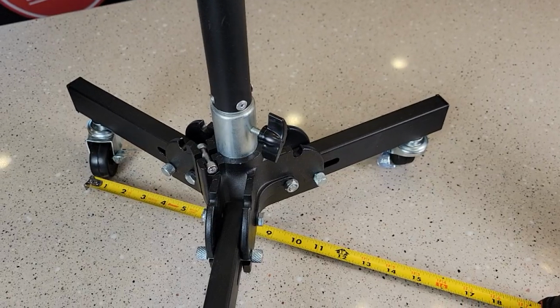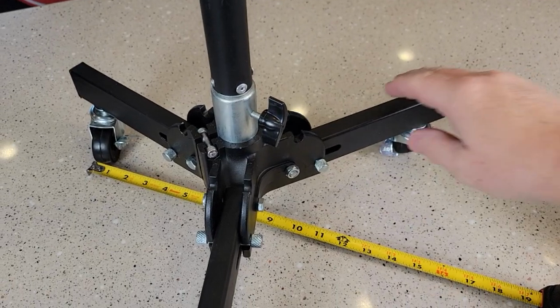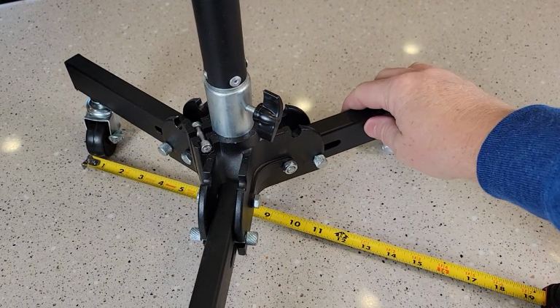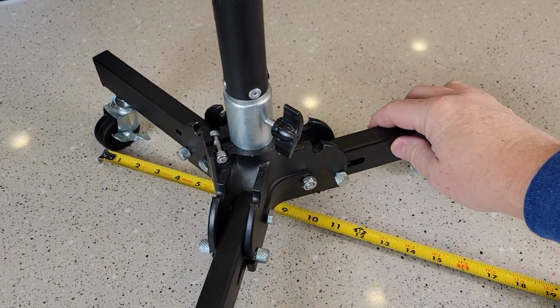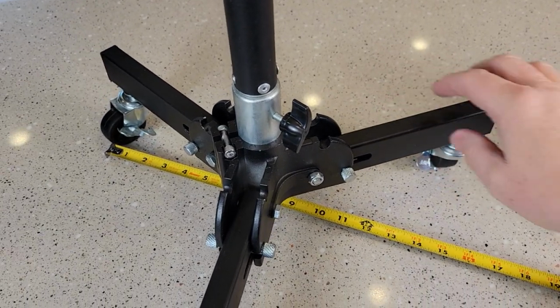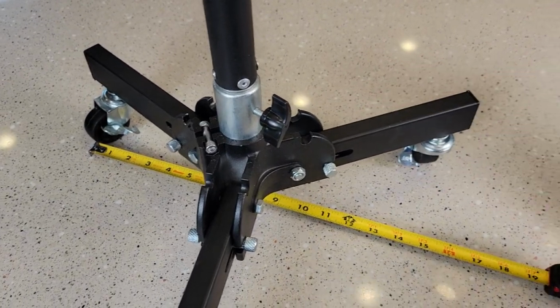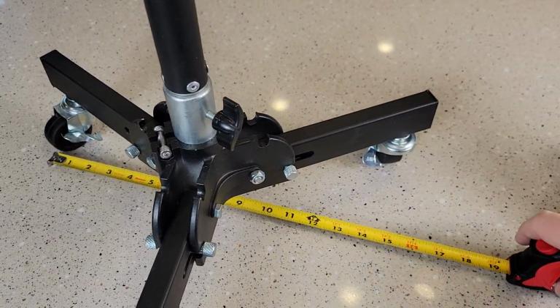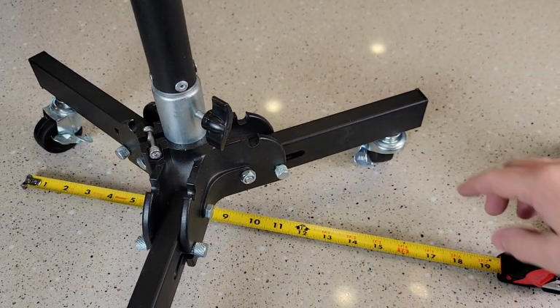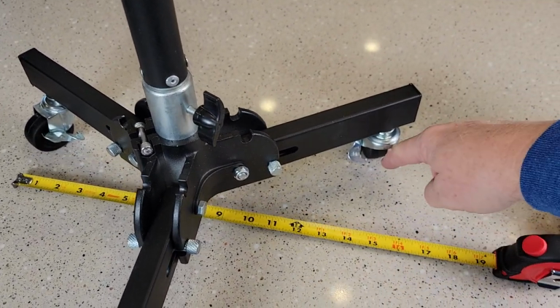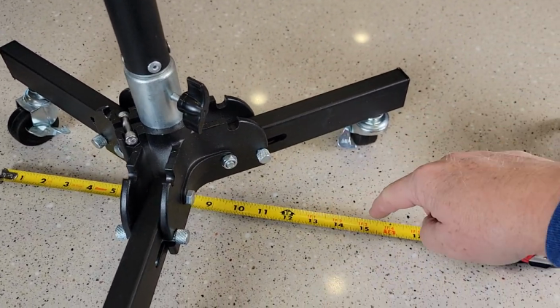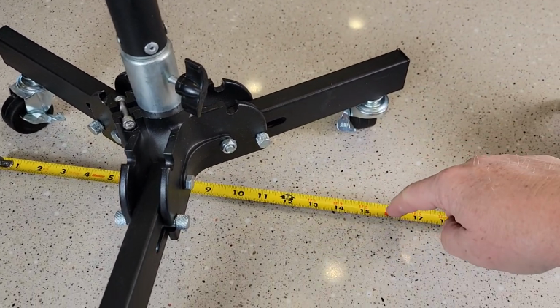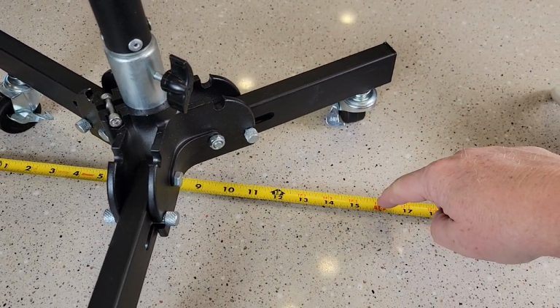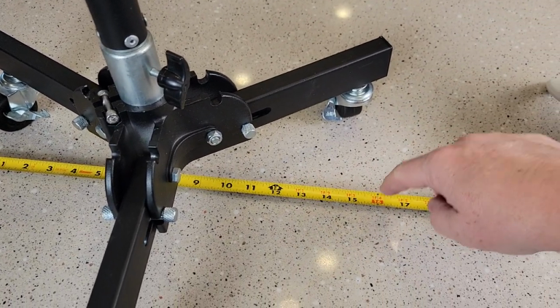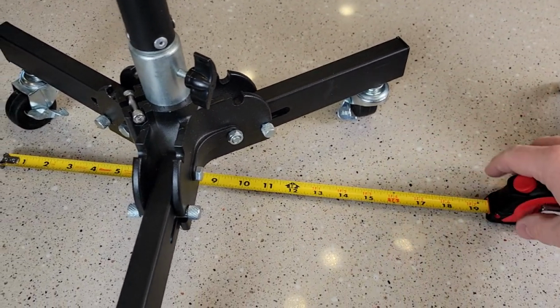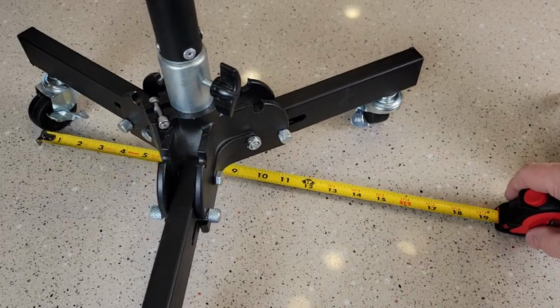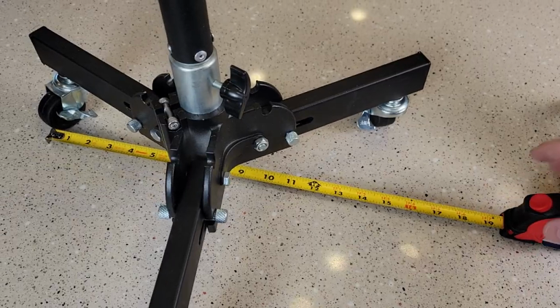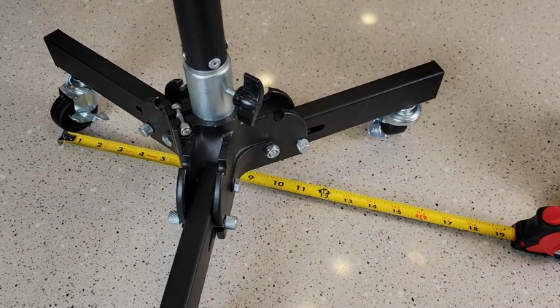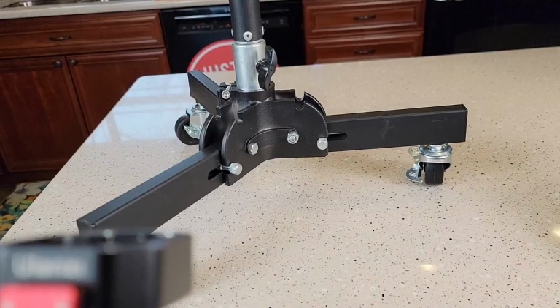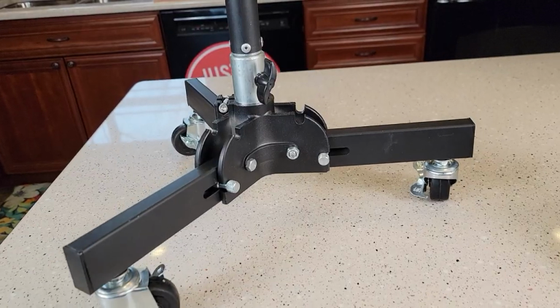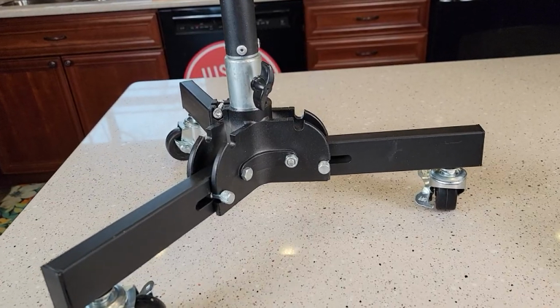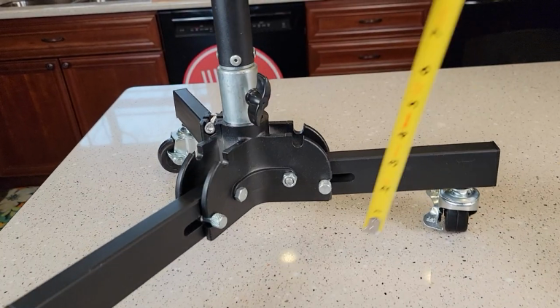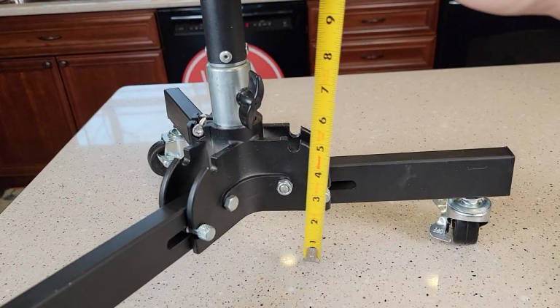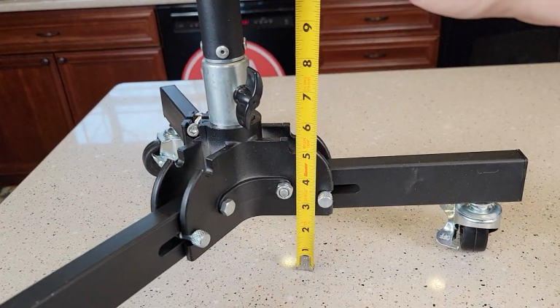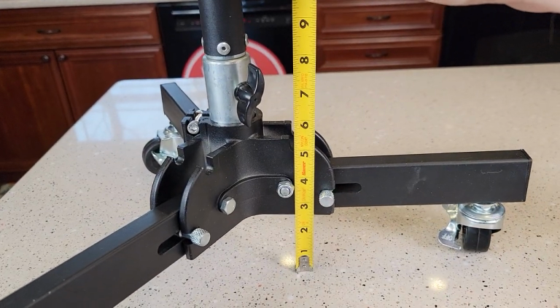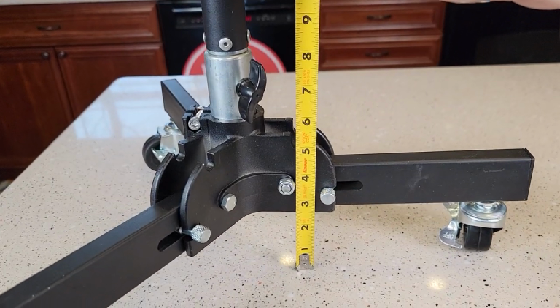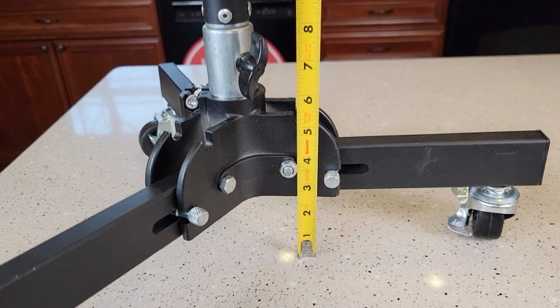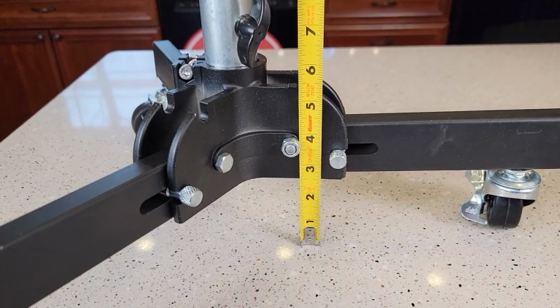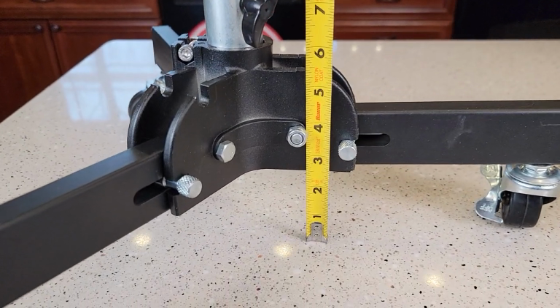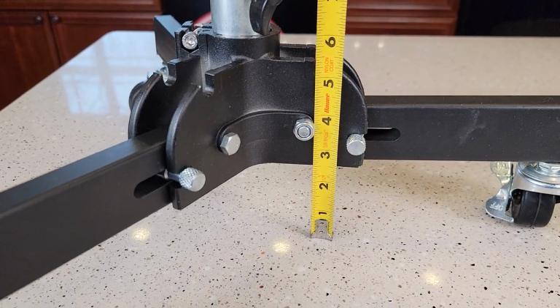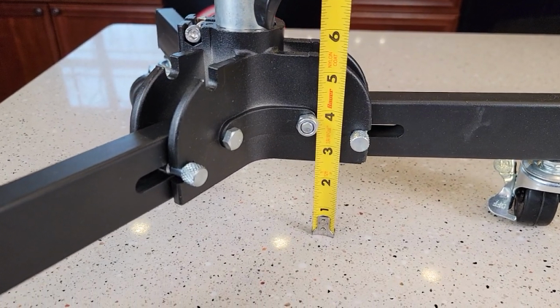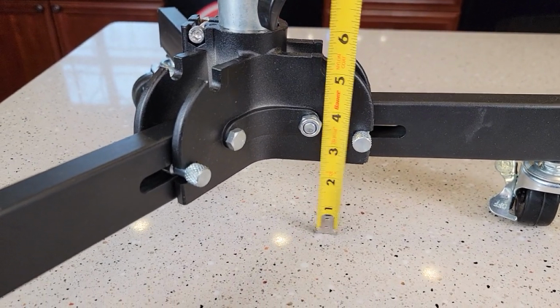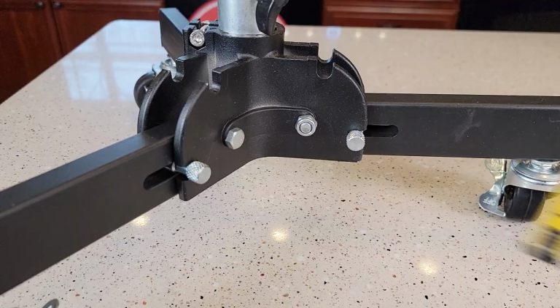The wheelbase from wheel to wheel is about 16 inches. And then the clearance — you've got about two and a quarter, two and a half inches for clearance.